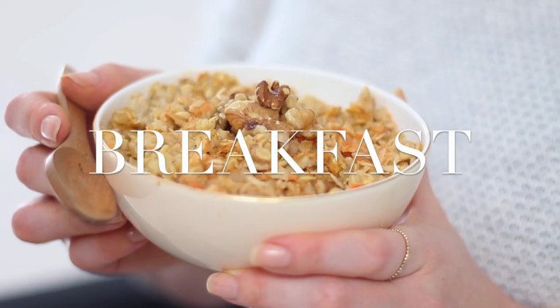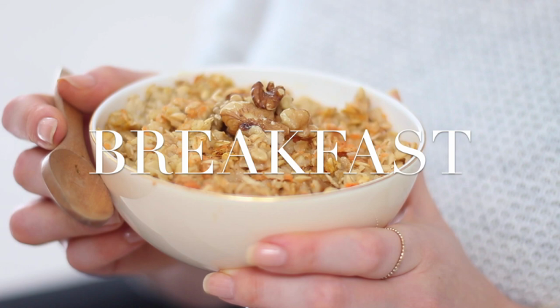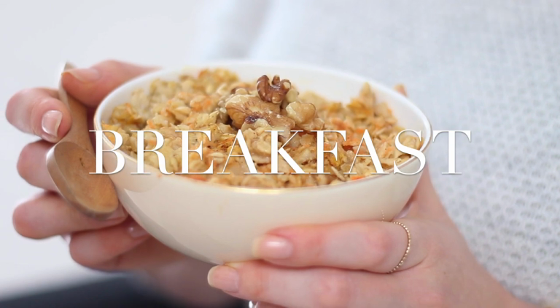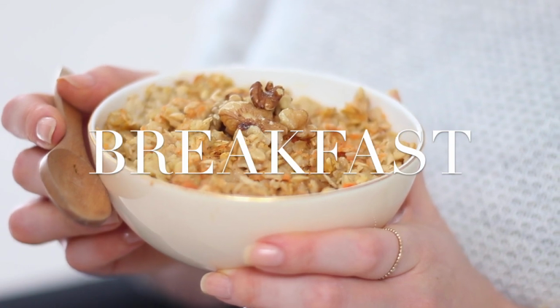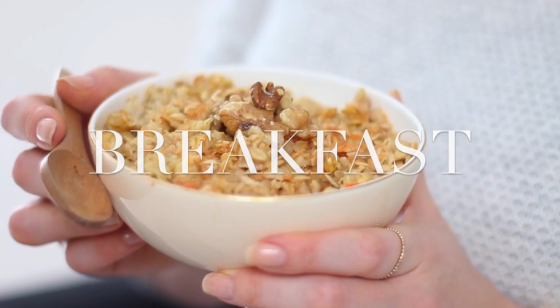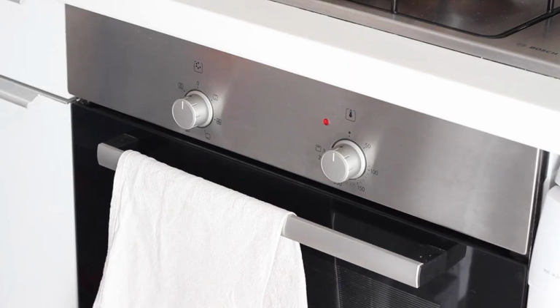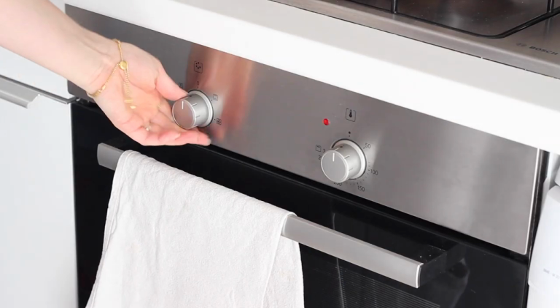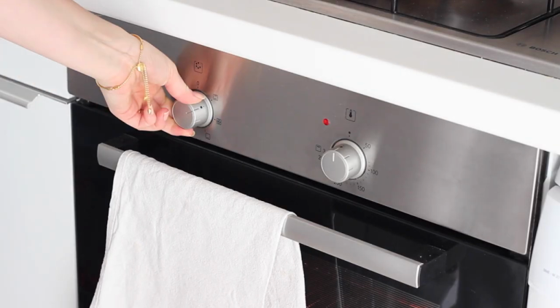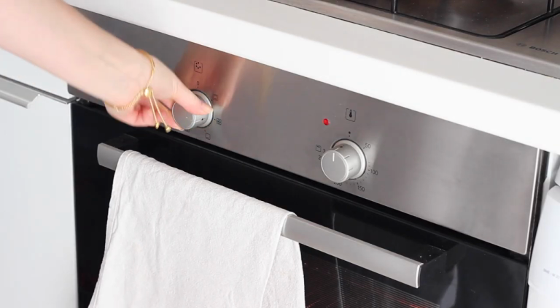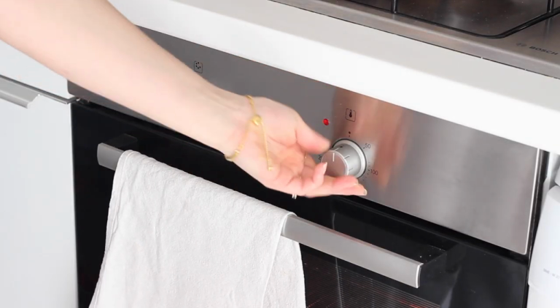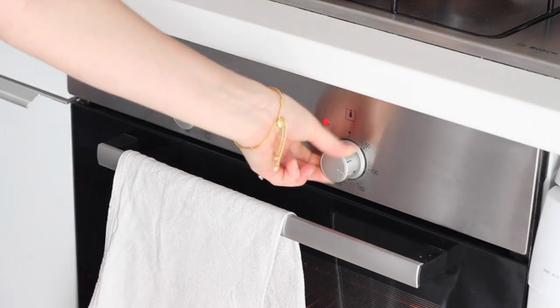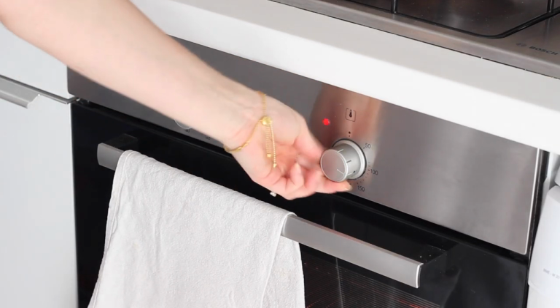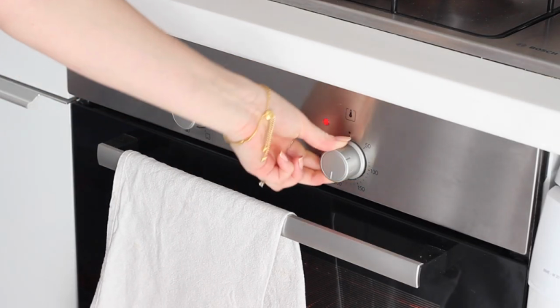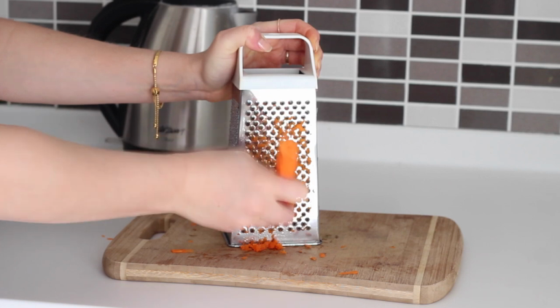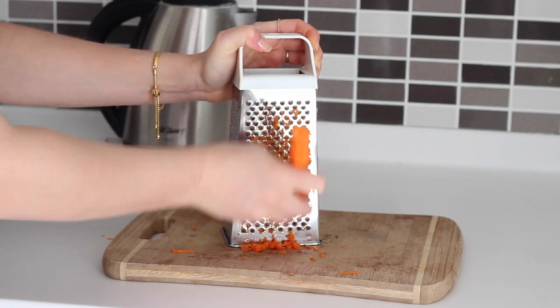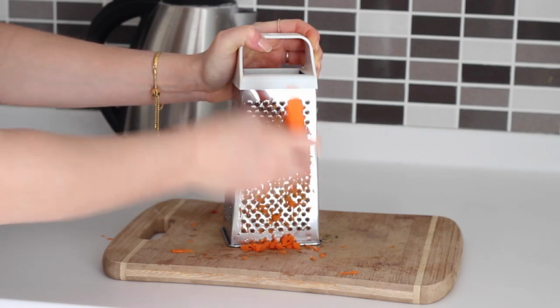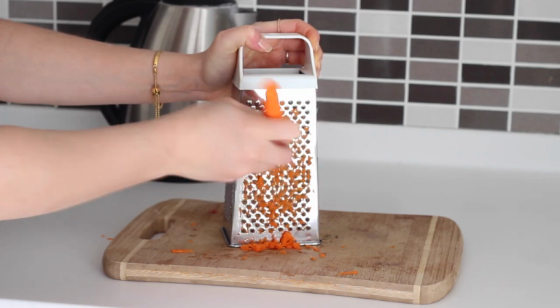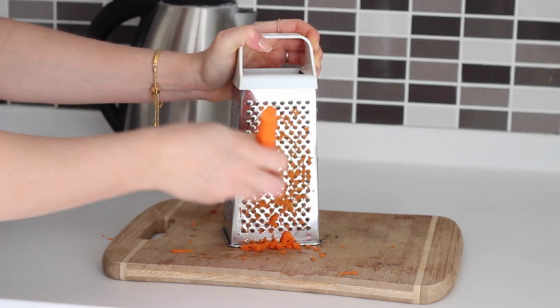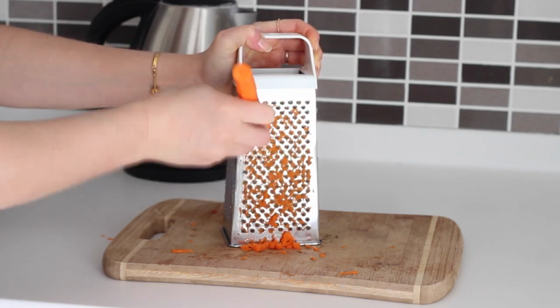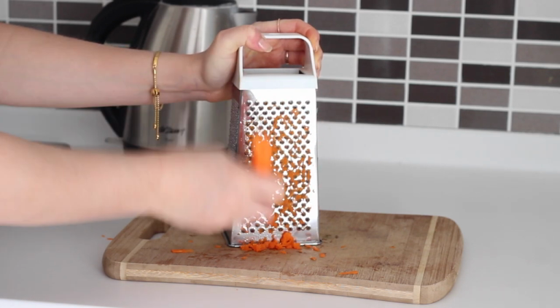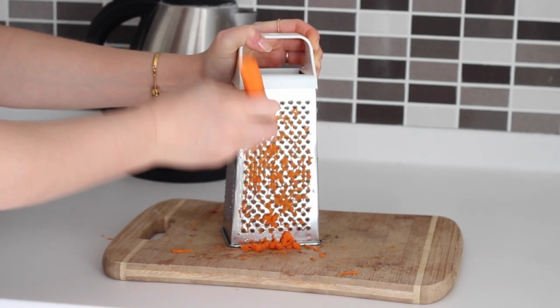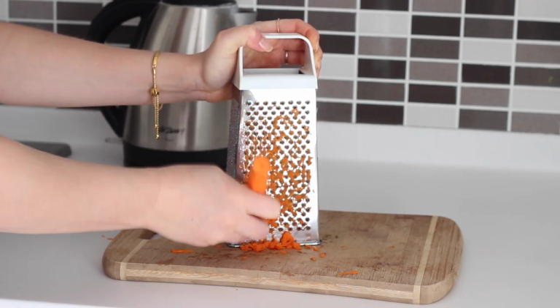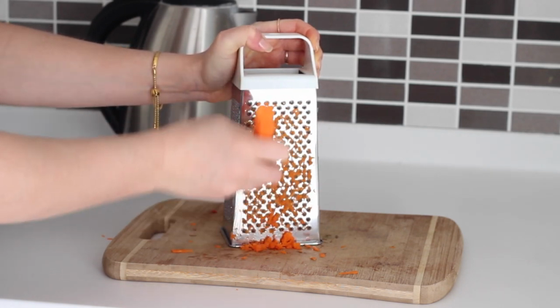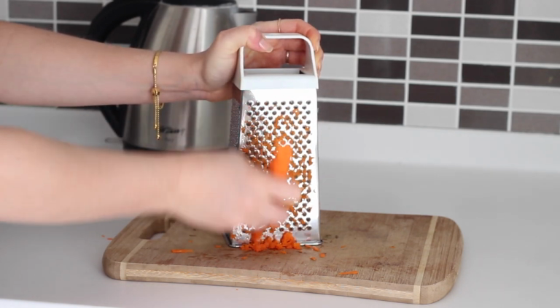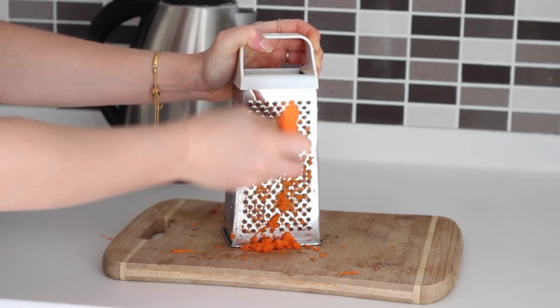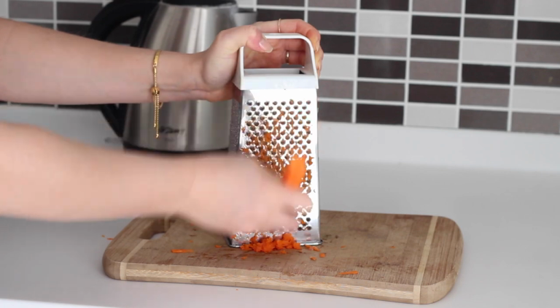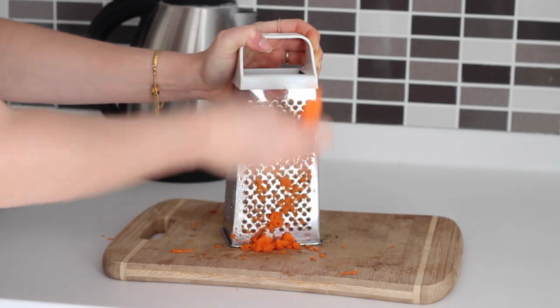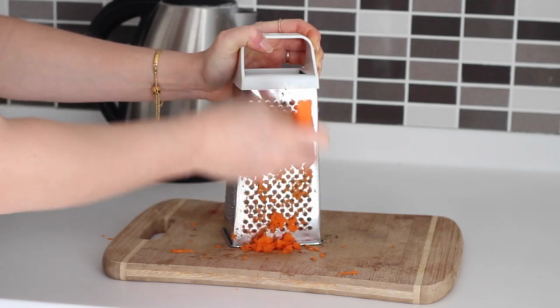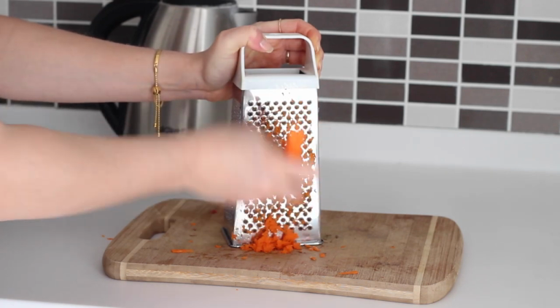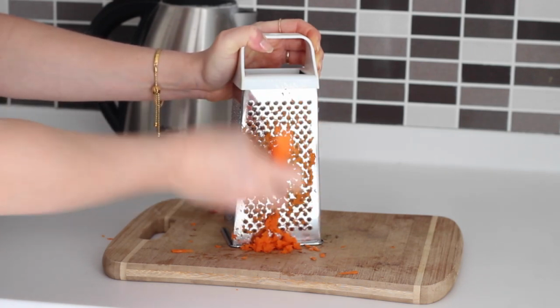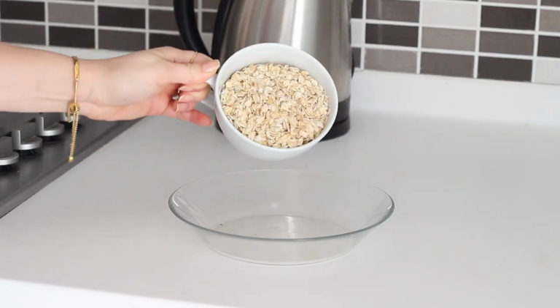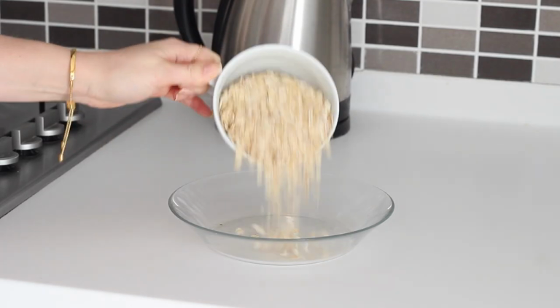I first preheated my oven to 180 degrees Celsius. Next I grated one large peeled carrot, using the fine side of the grater so that it blends even easier through the oatmeal.